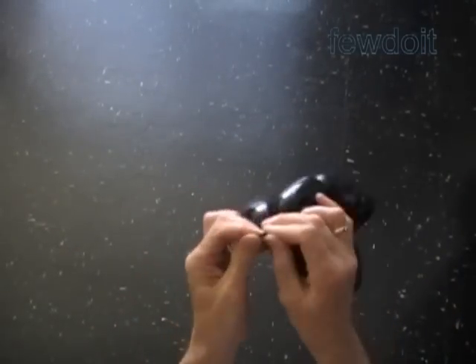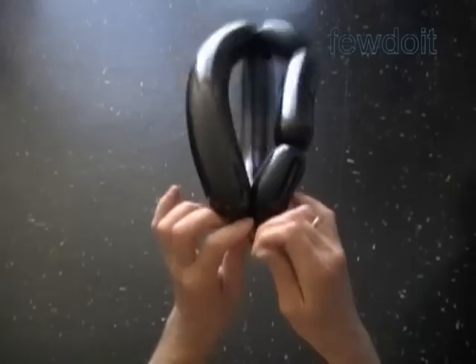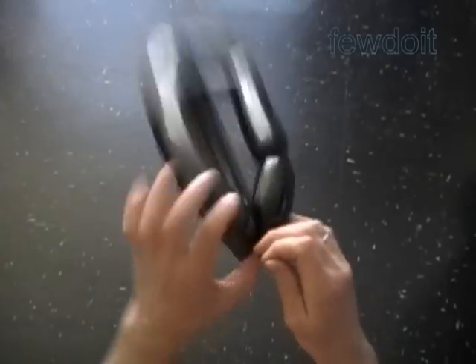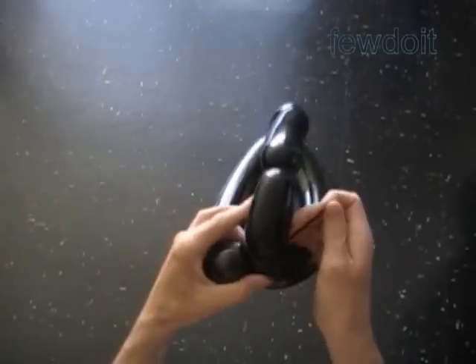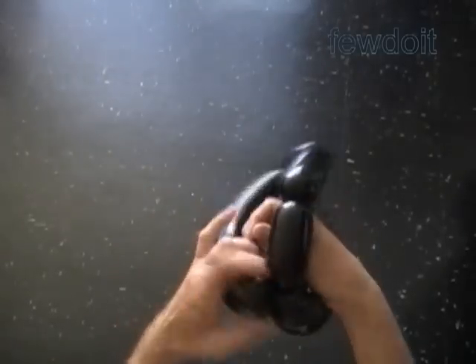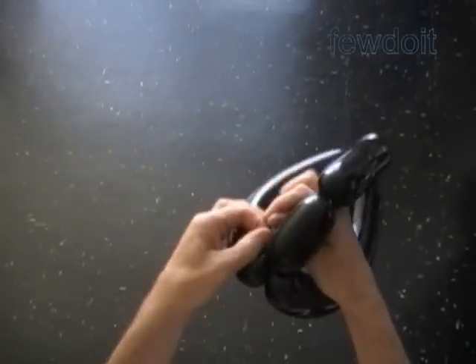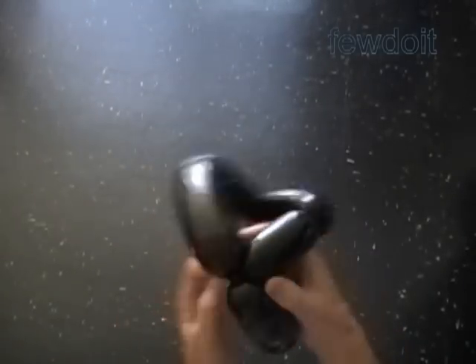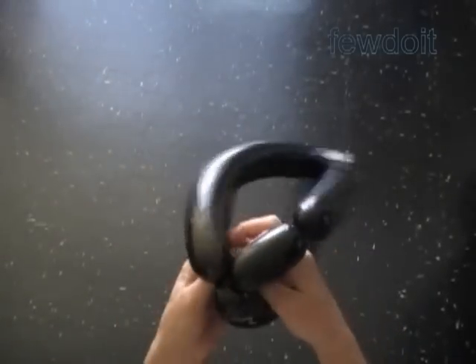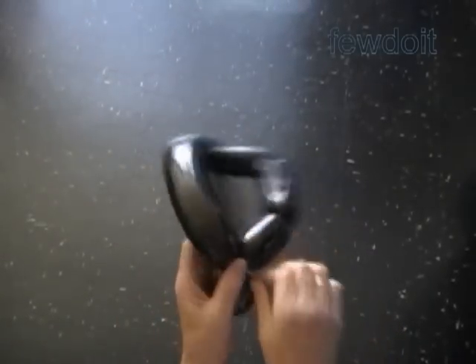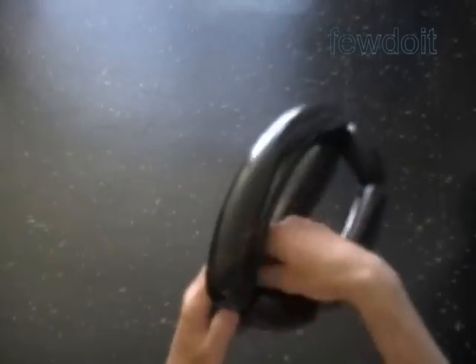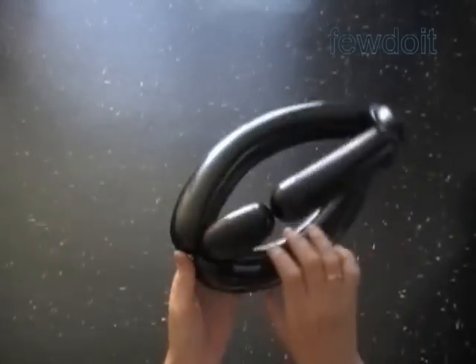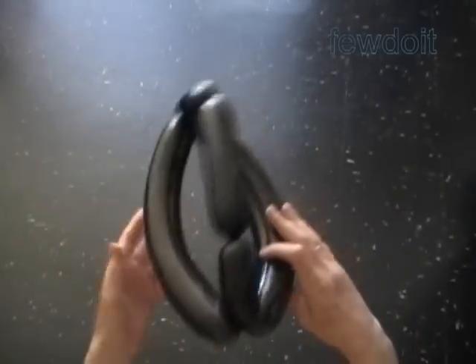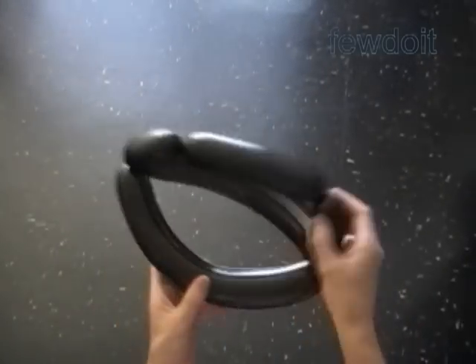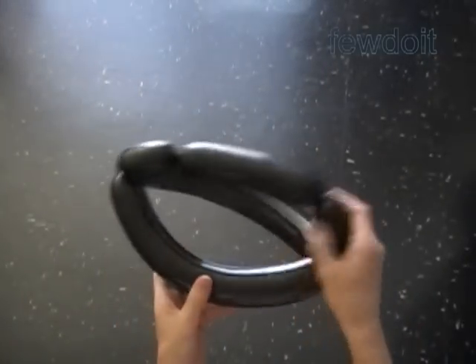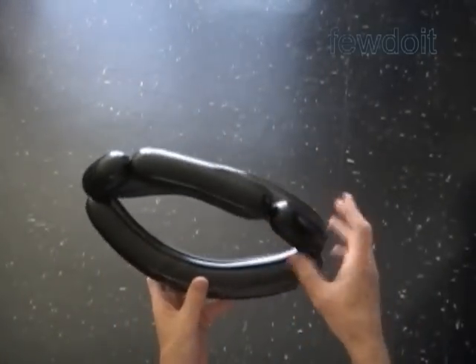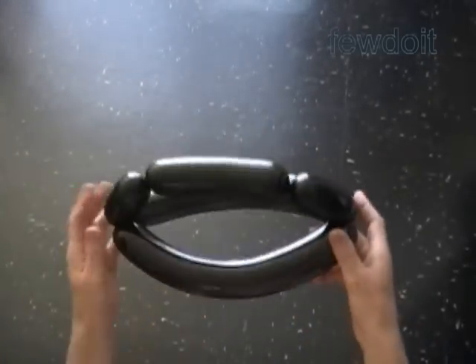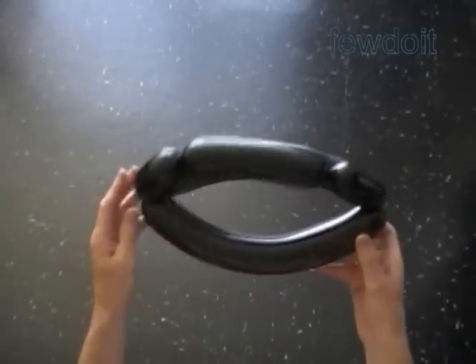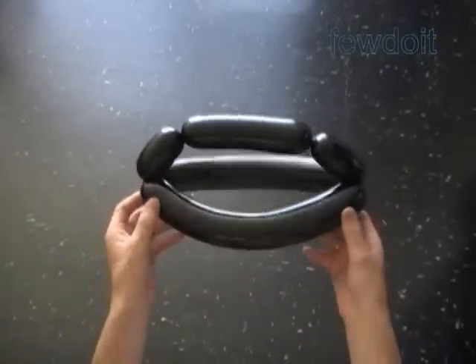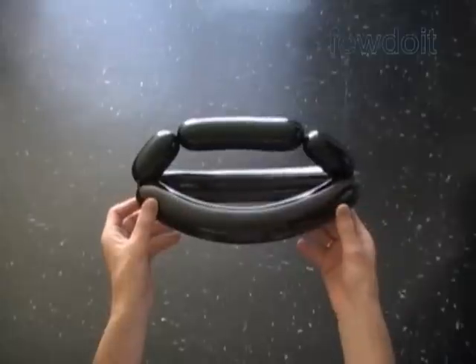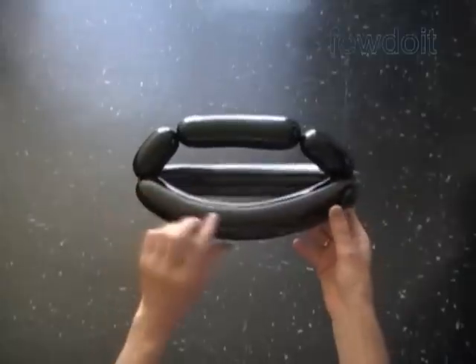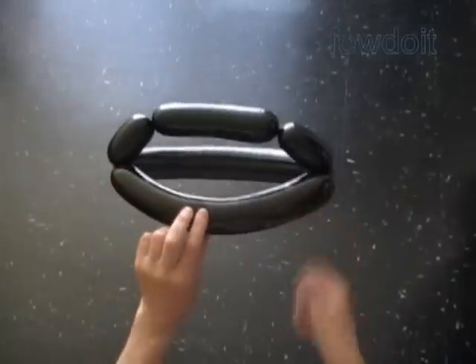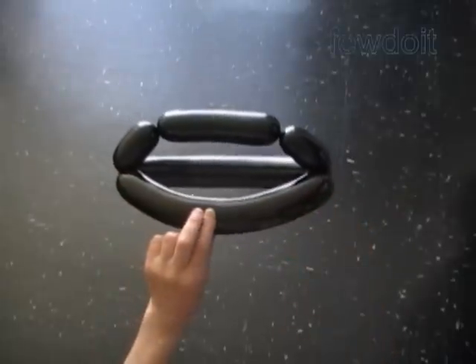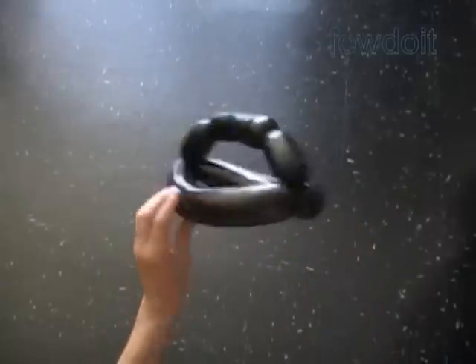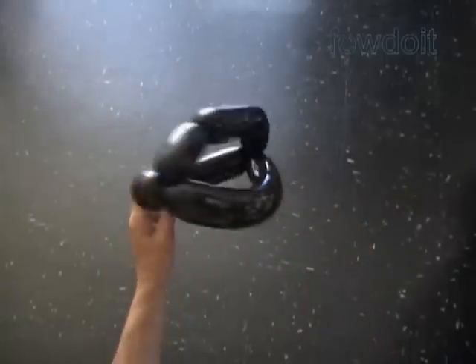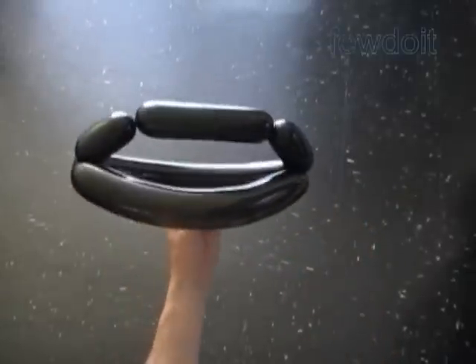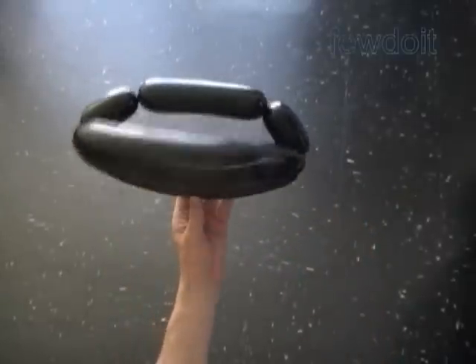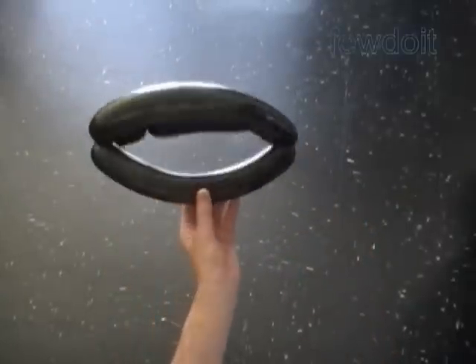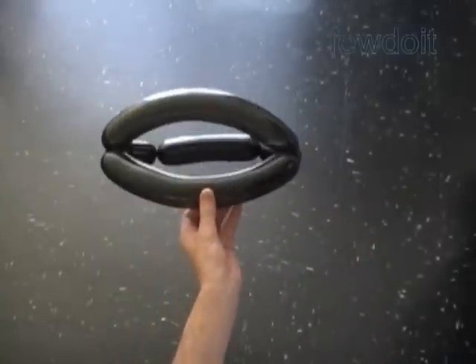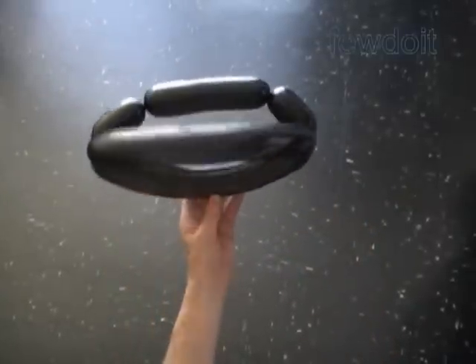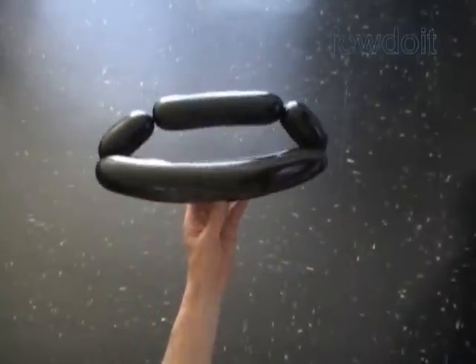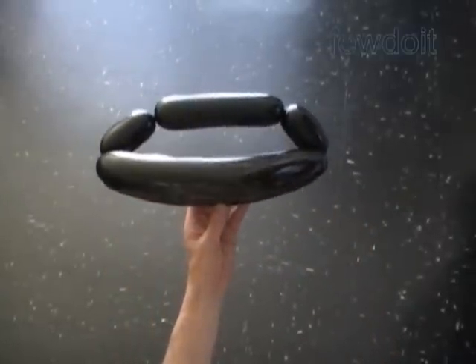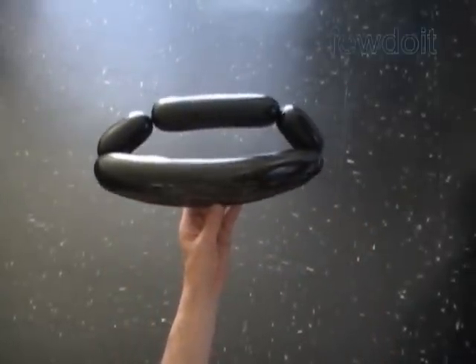Tie off the end and hide it between bubbles. Congratulations! We have made a slightly modified three fold head. We can use this basic head to make a huge variation of different heads and other sculptures.